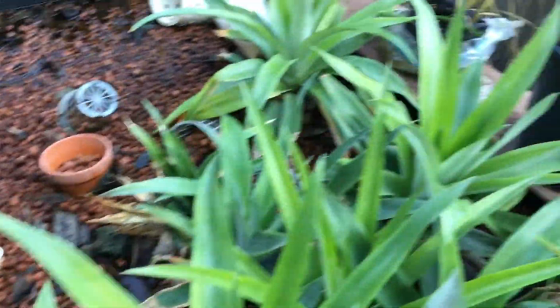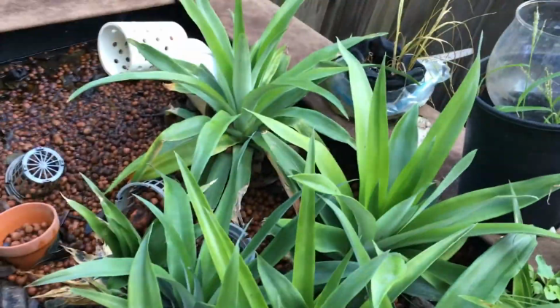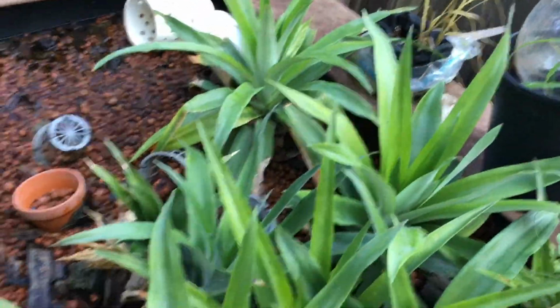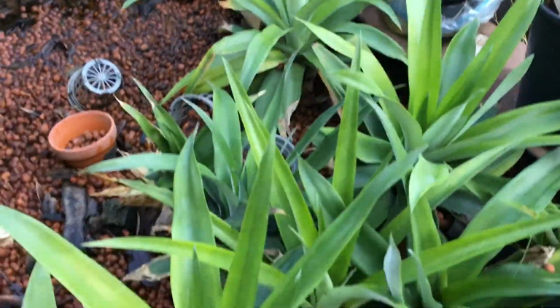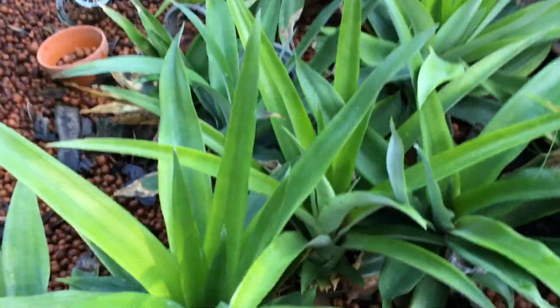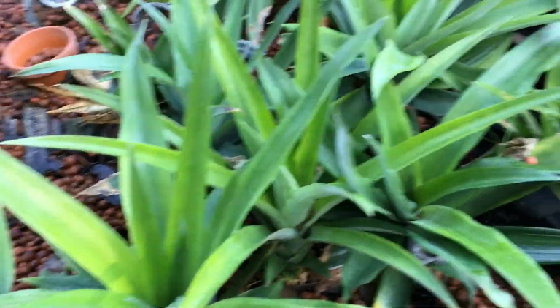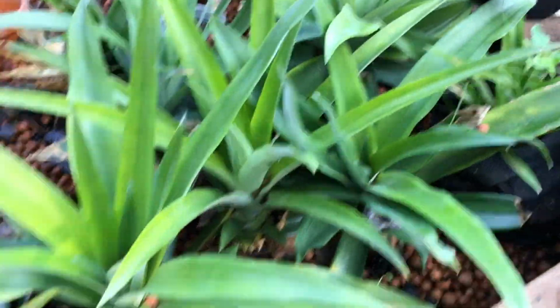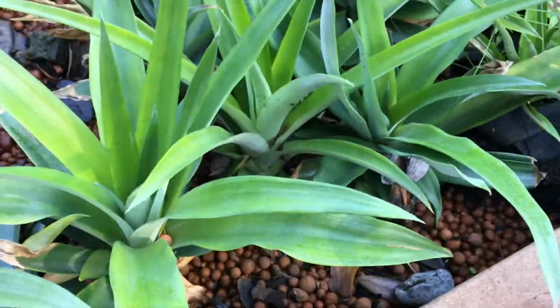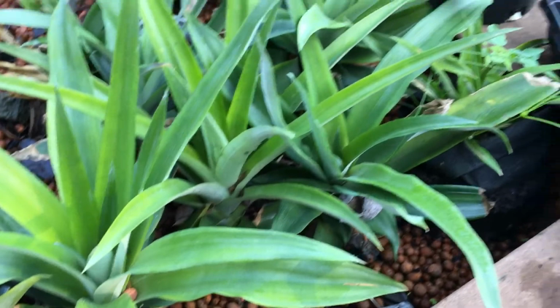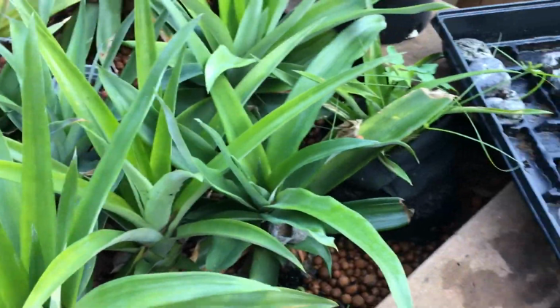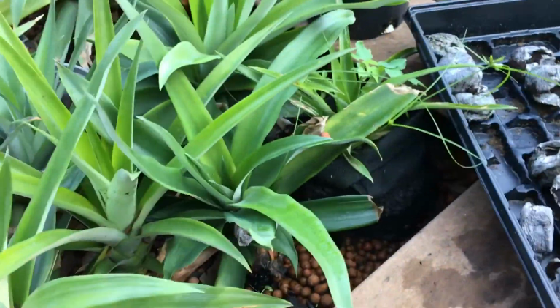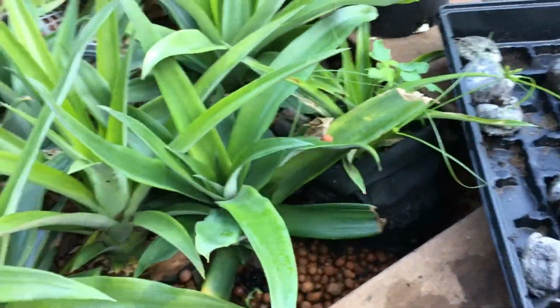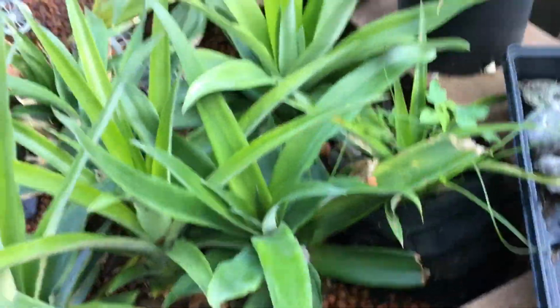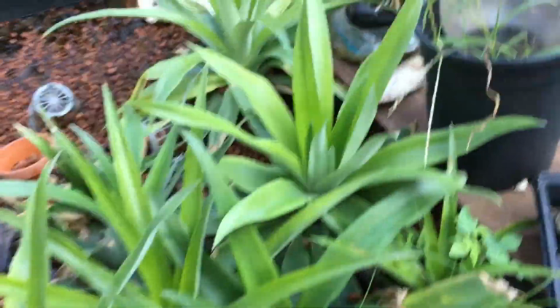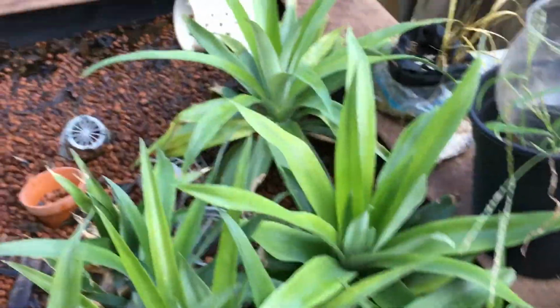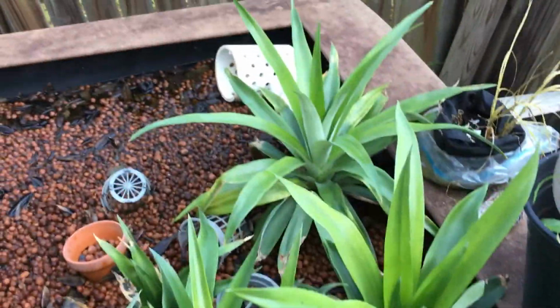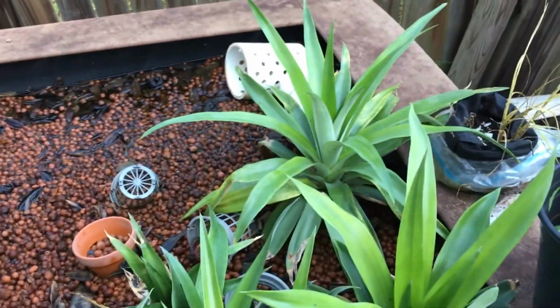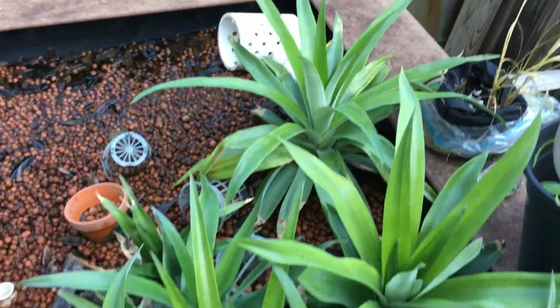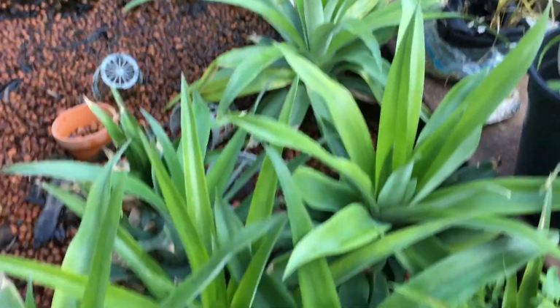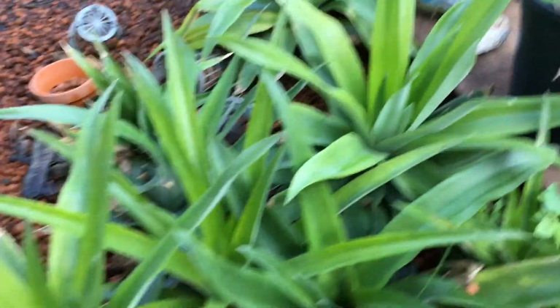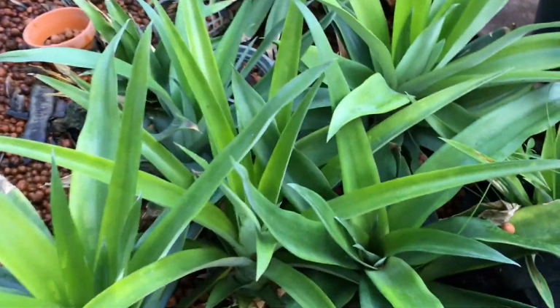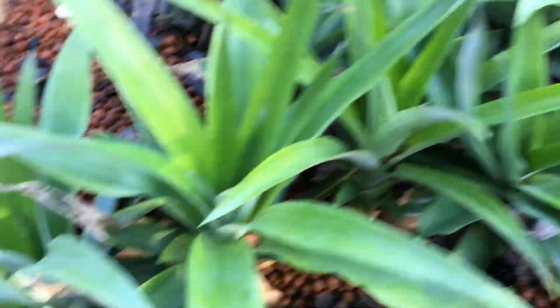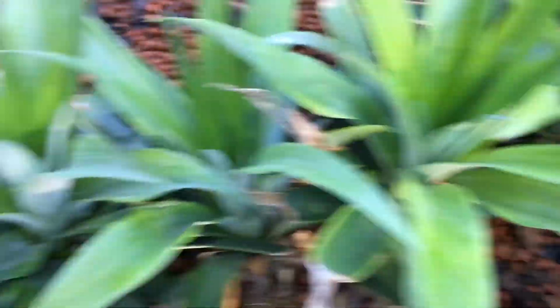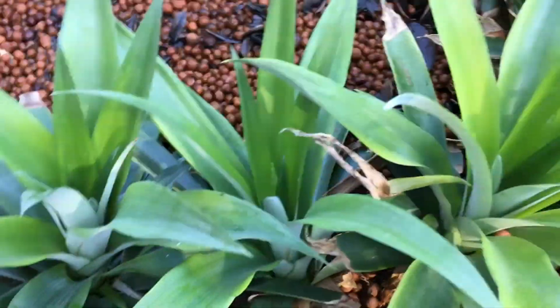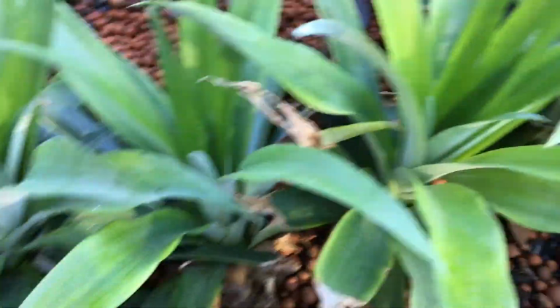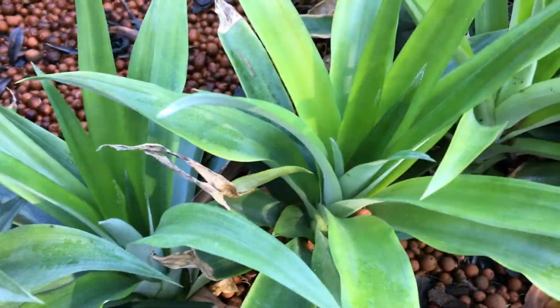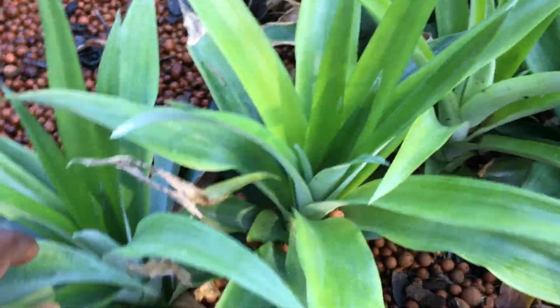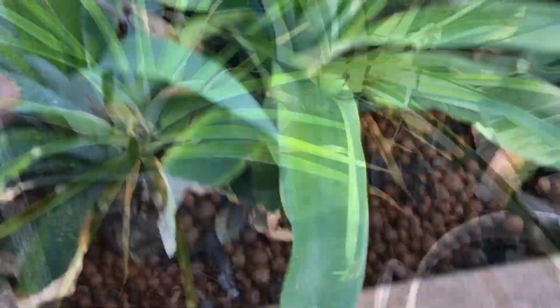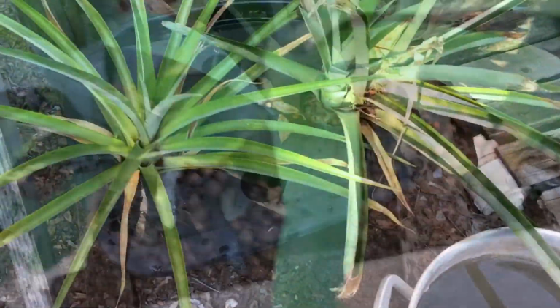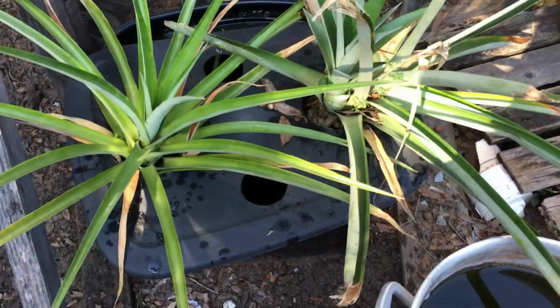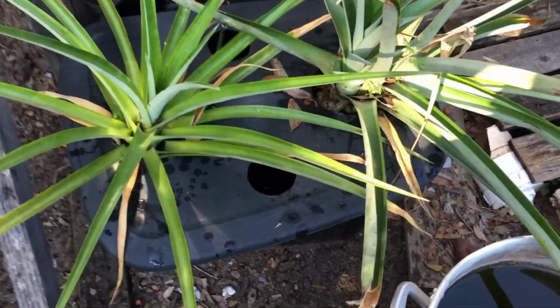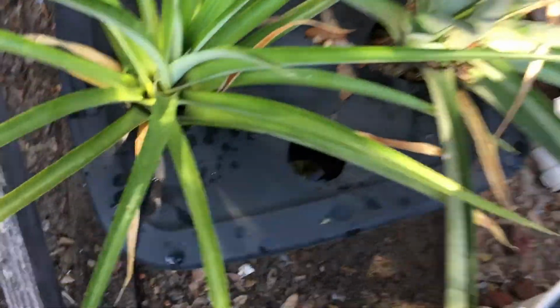So this is the top of the aquaponics bed. I just kind of set these tops in here and forgot about them, but you can see they're all pretty much ready to go.